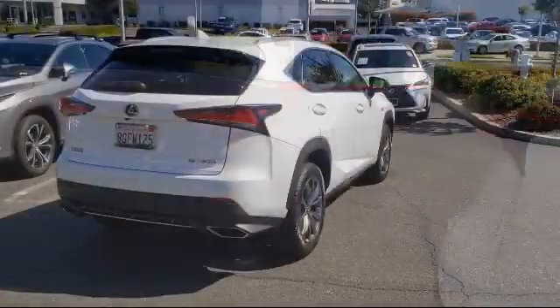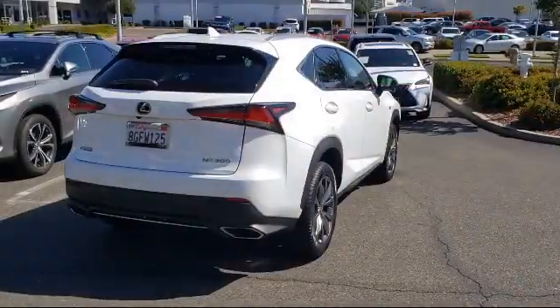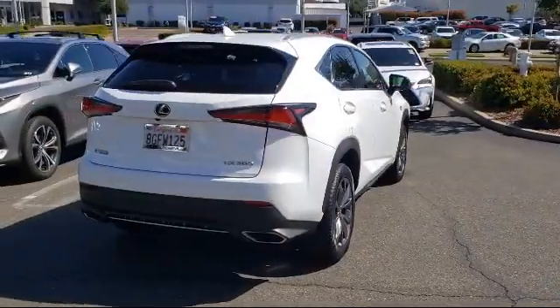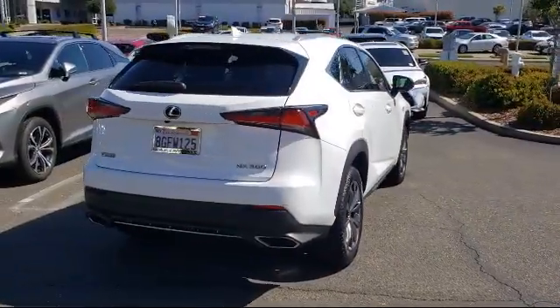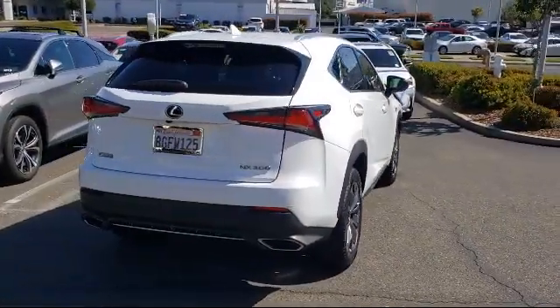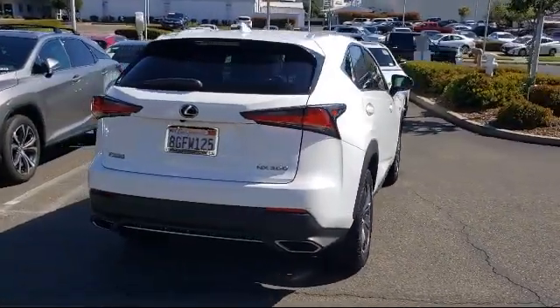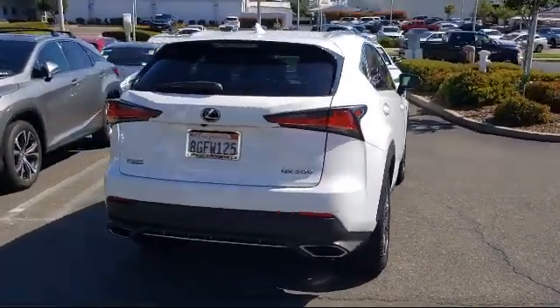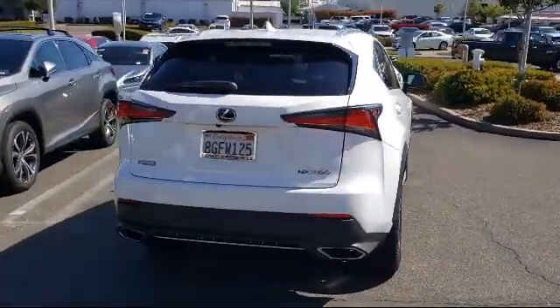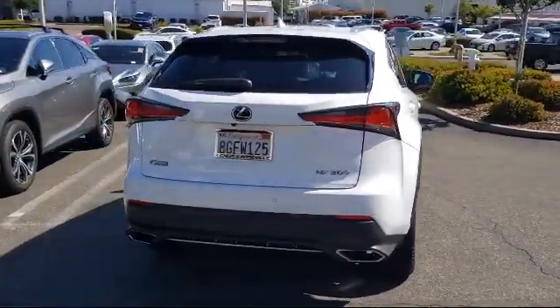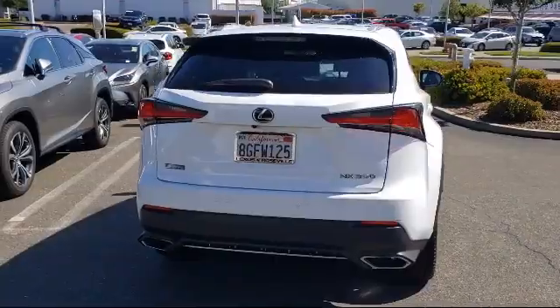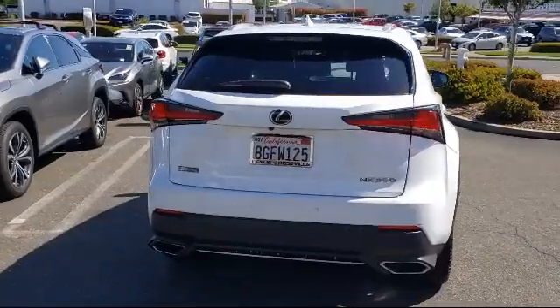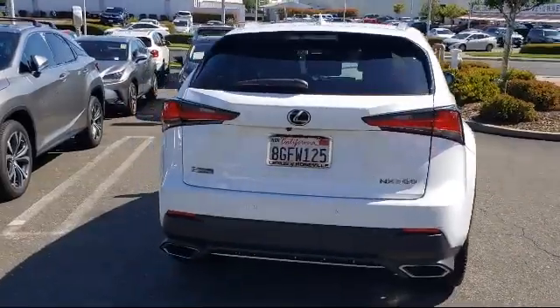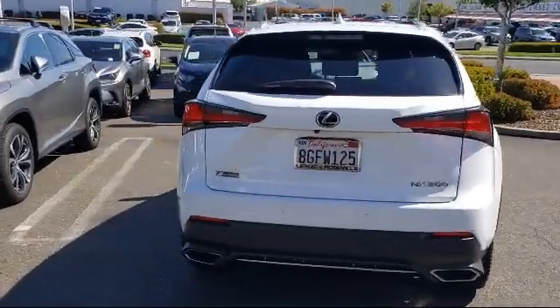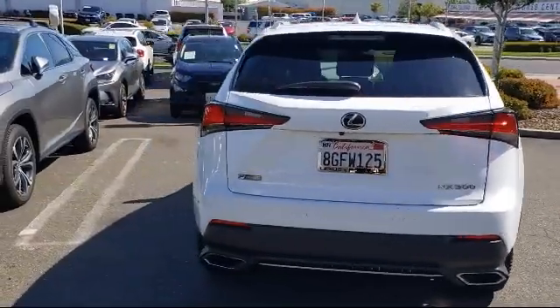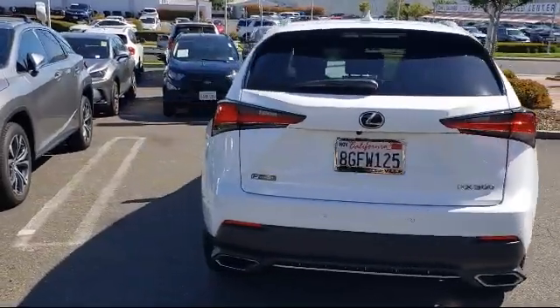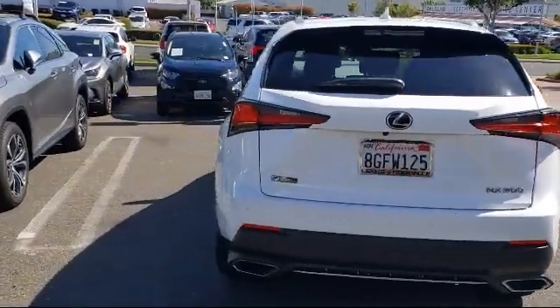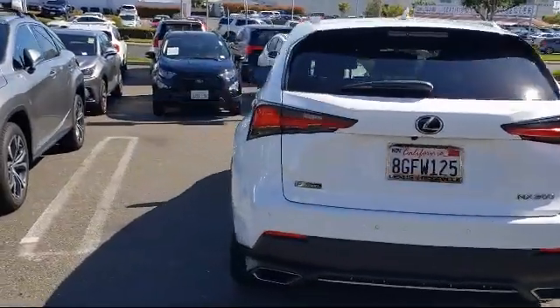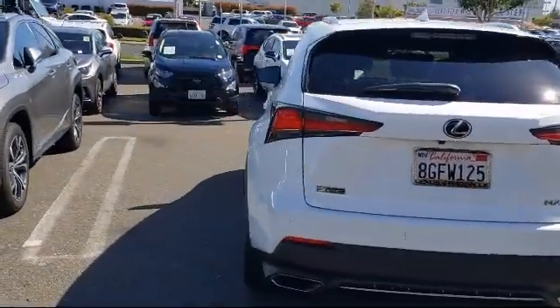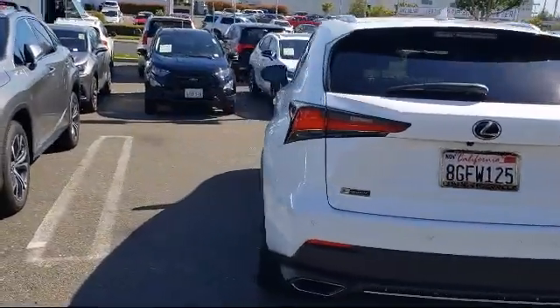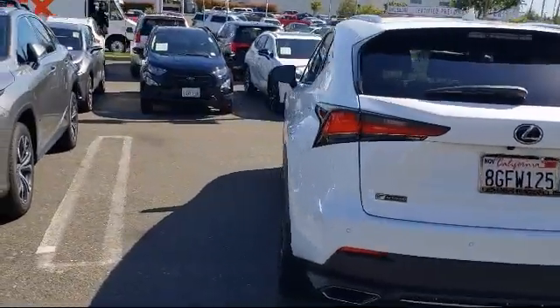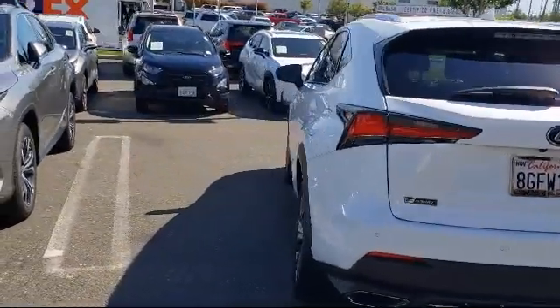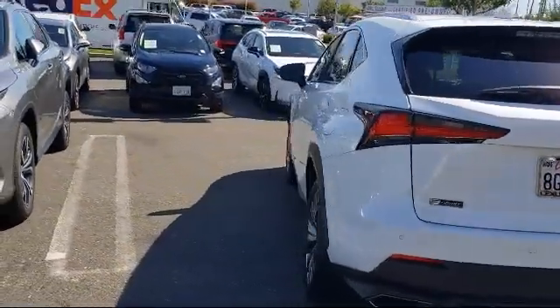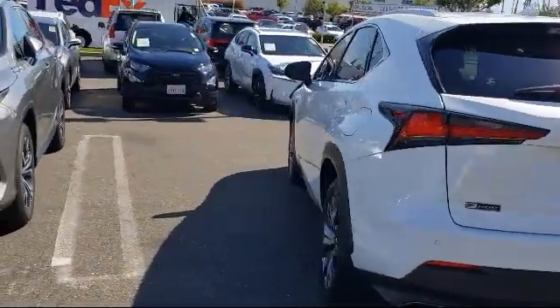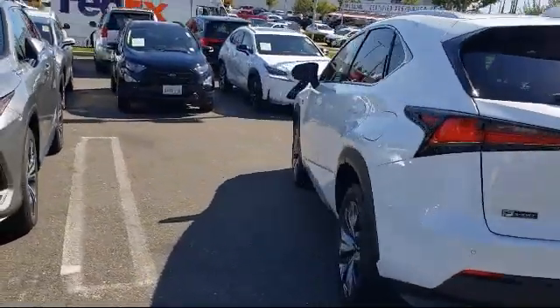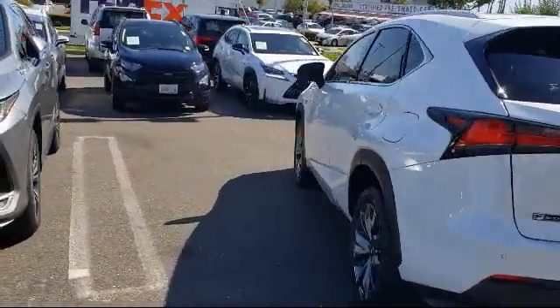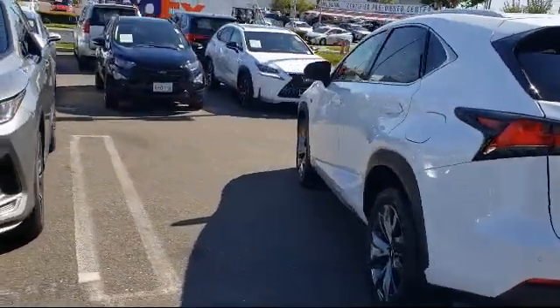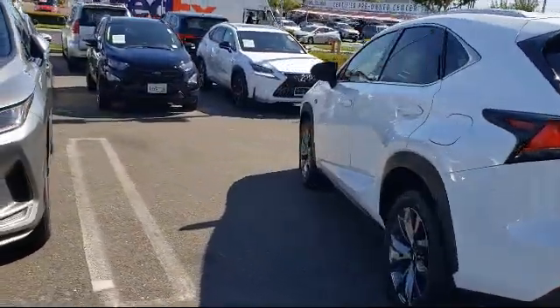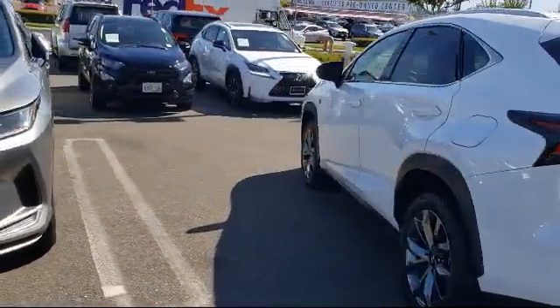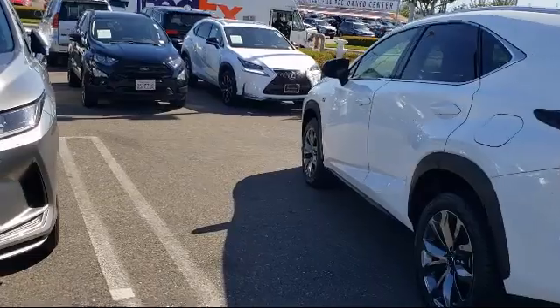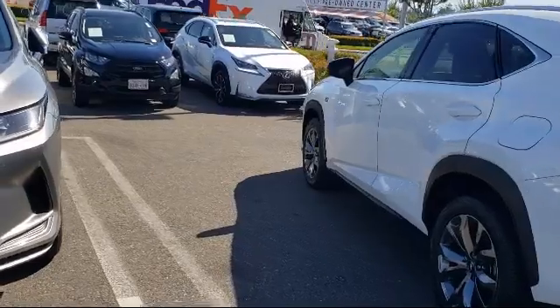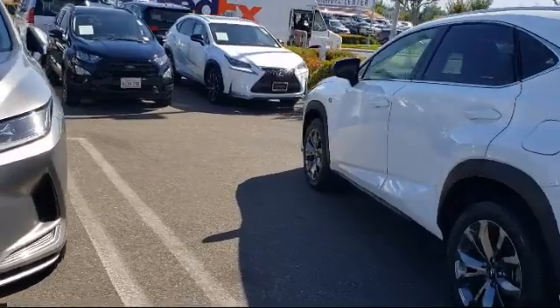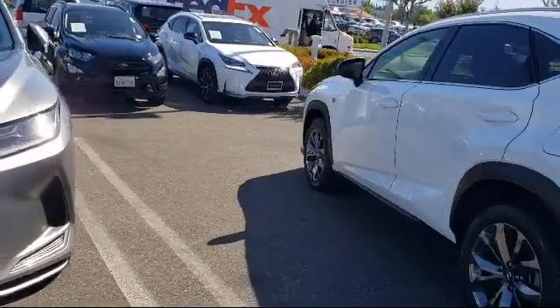Additional features include a leather wrapped steering wheel, hands-free liftgate, Apple CarPlay, rear spoiler, and it has less than 30,000 miles on the odometer.